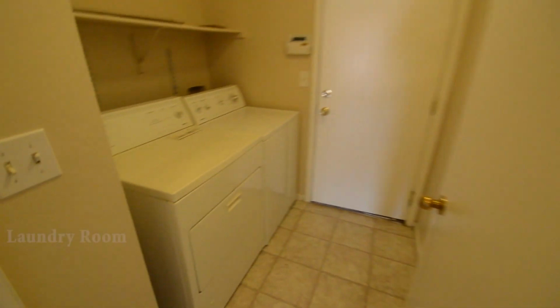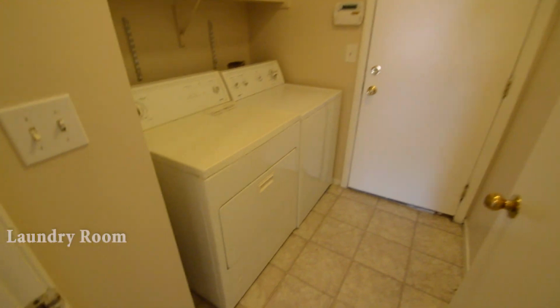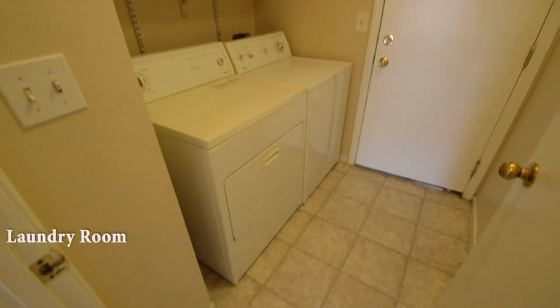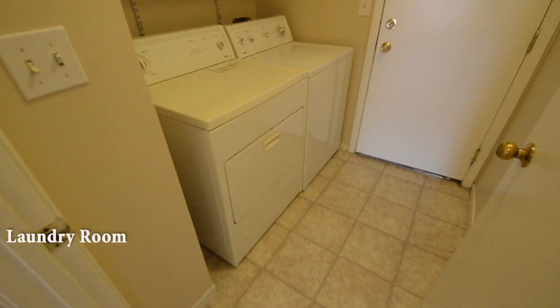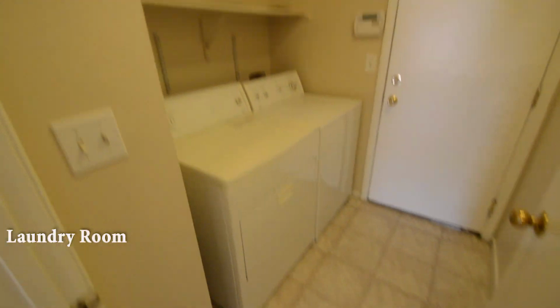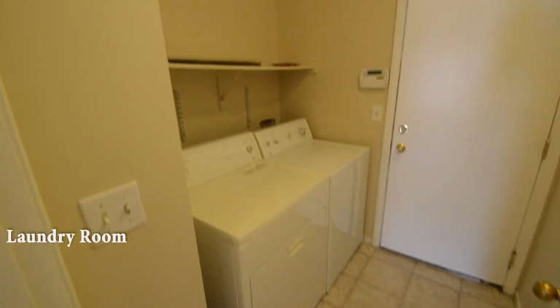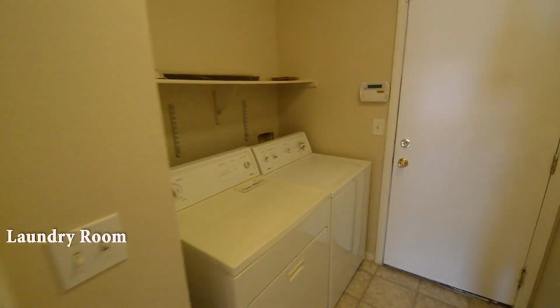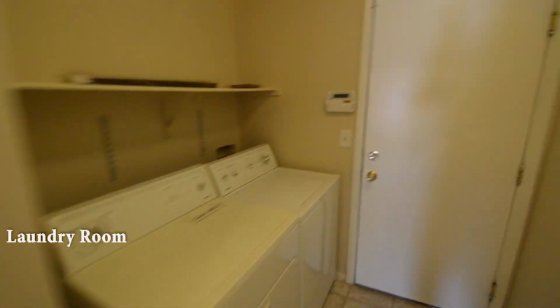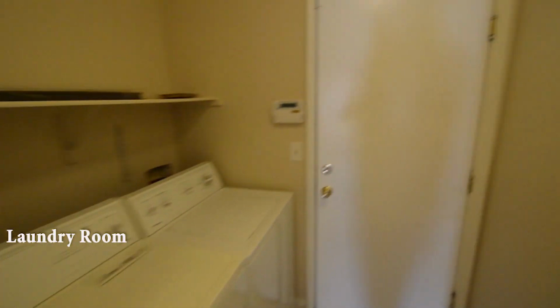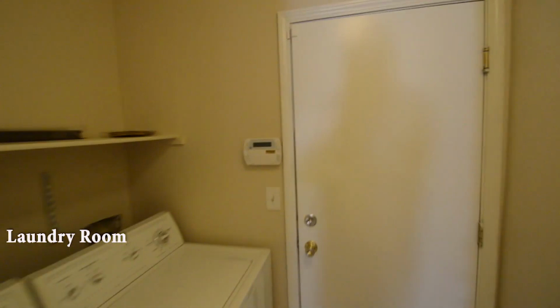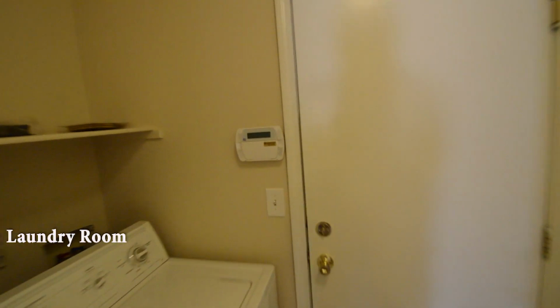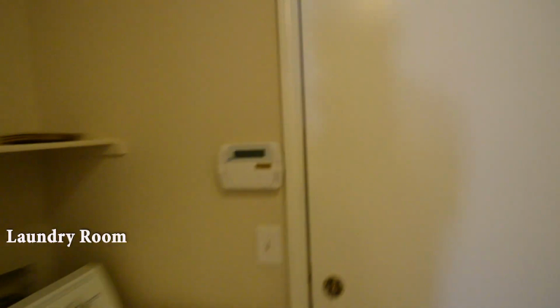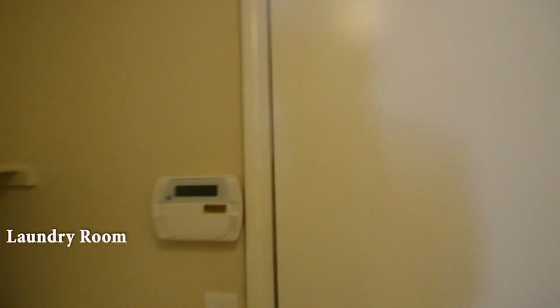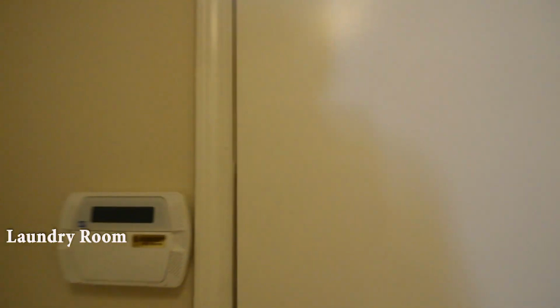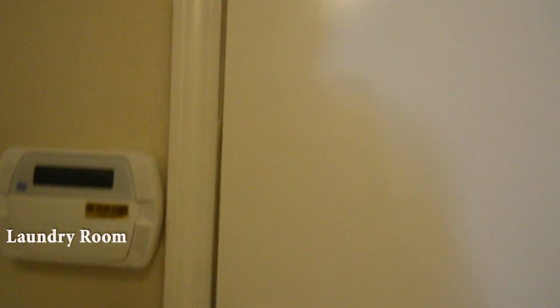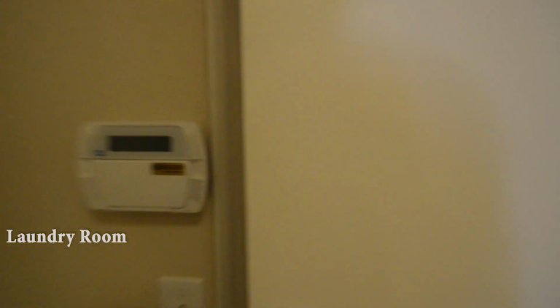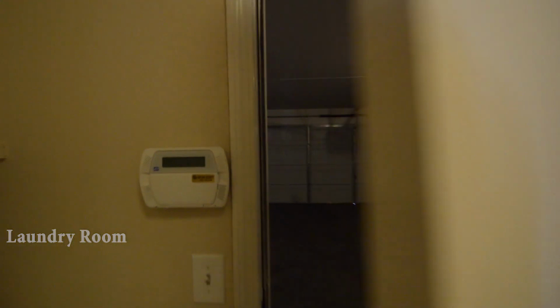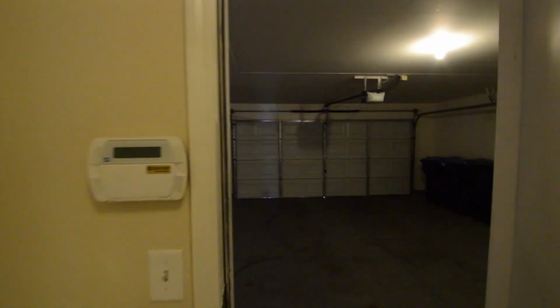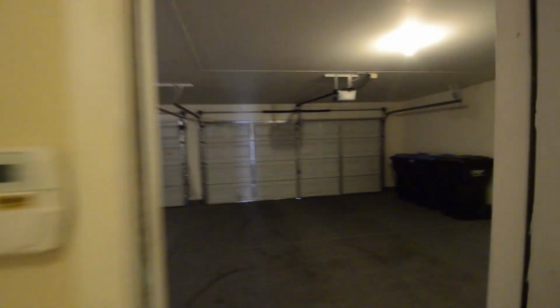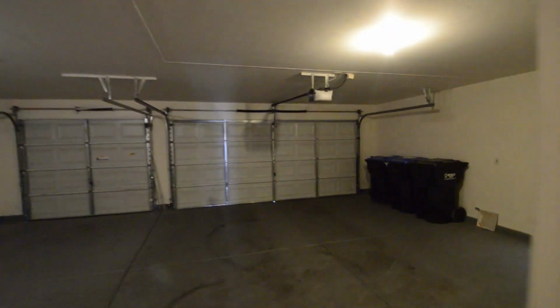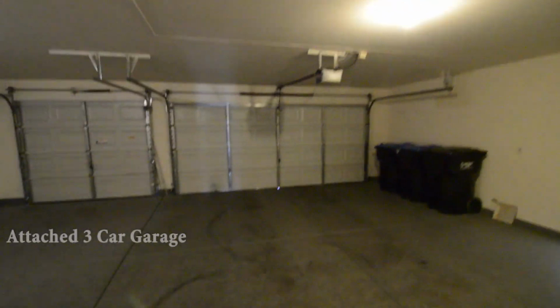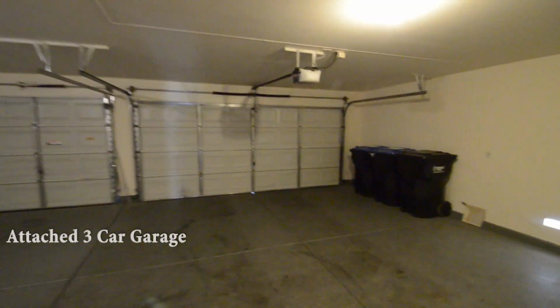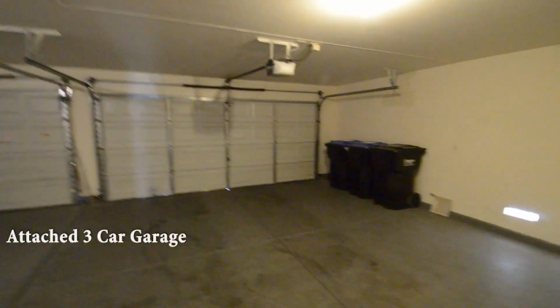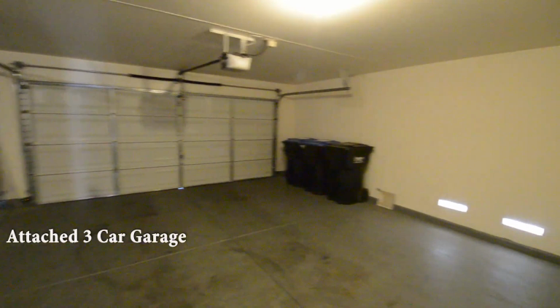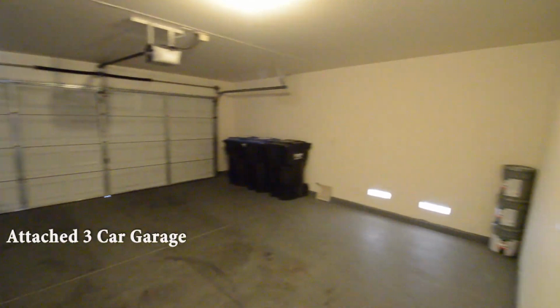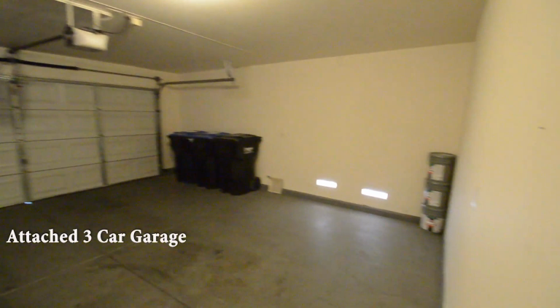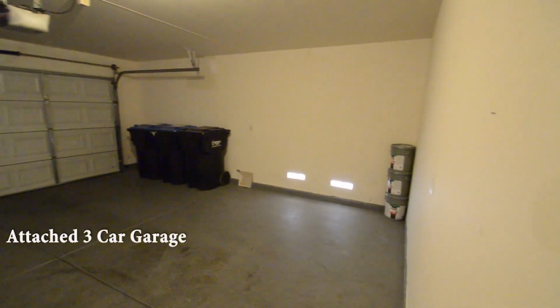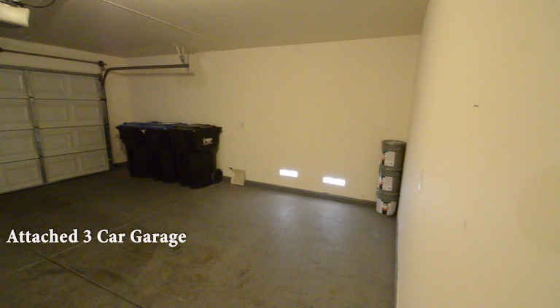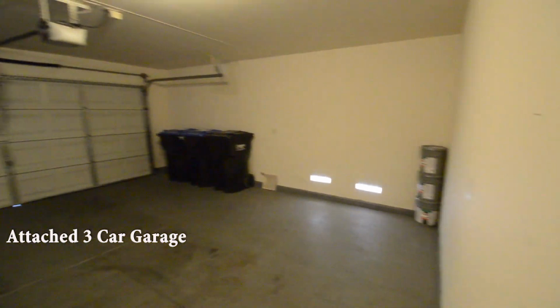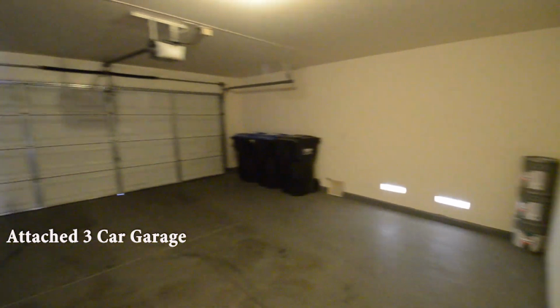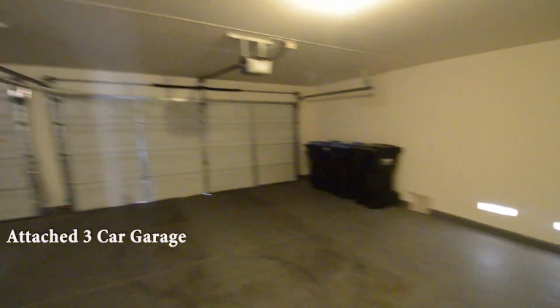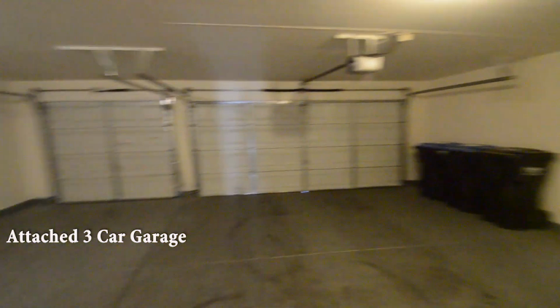The laundry room has a tile floor and the washer and dryer are included in the rent. The attached three-car garage has an auto-door opener and direct entry to the home.